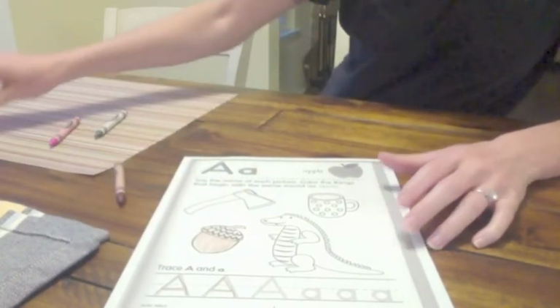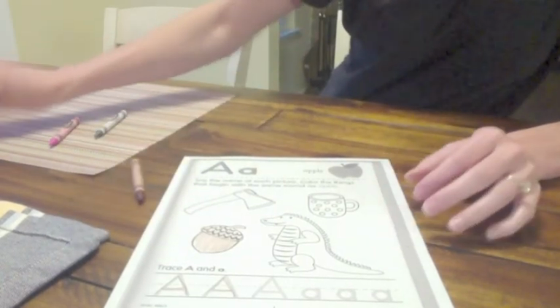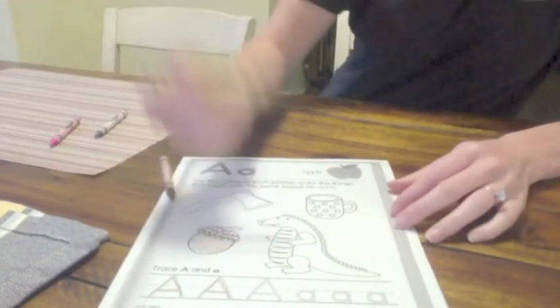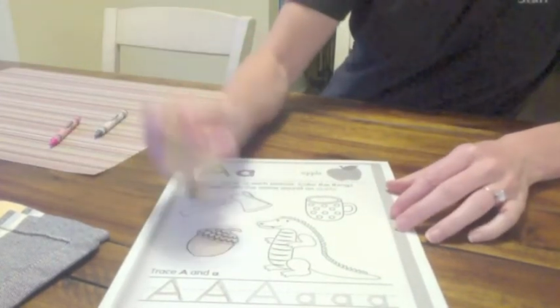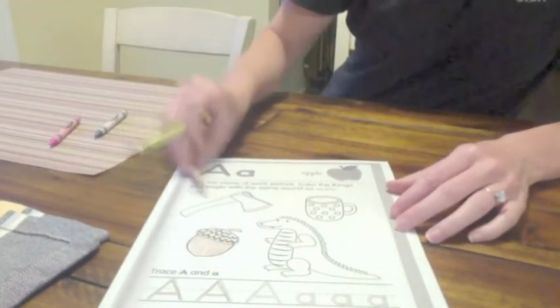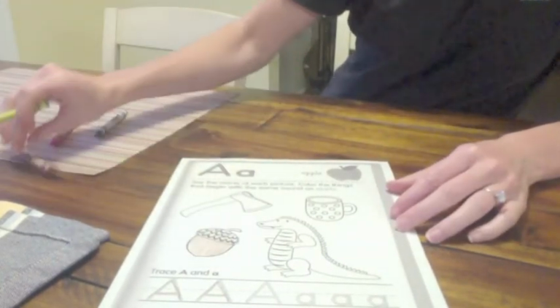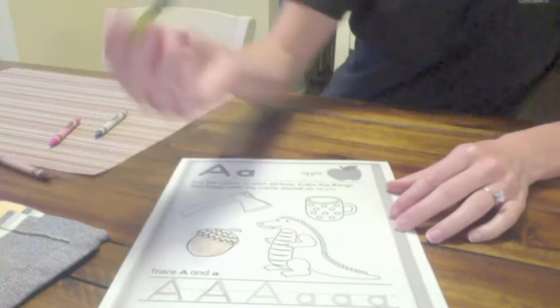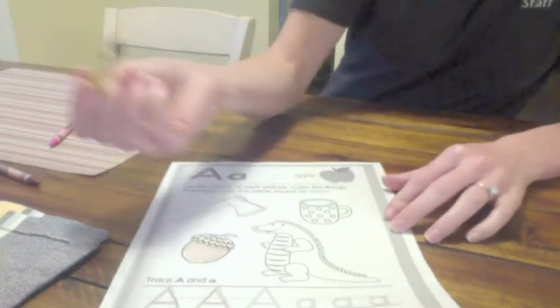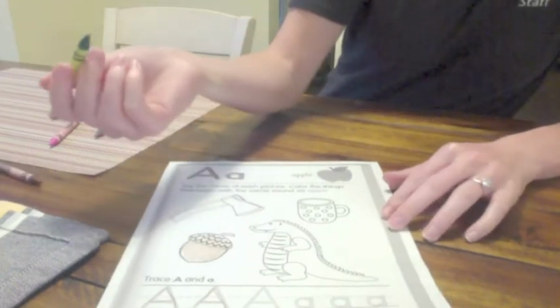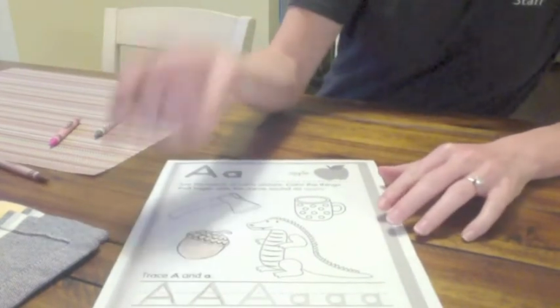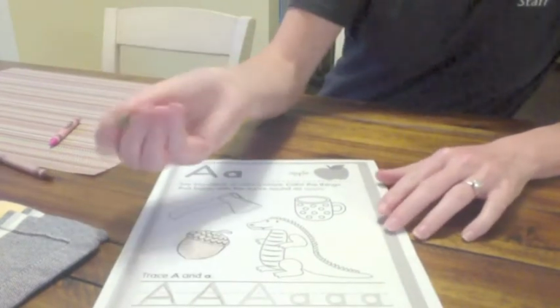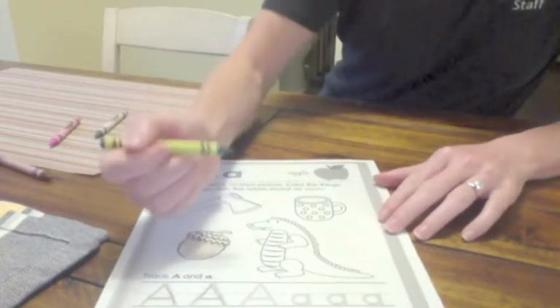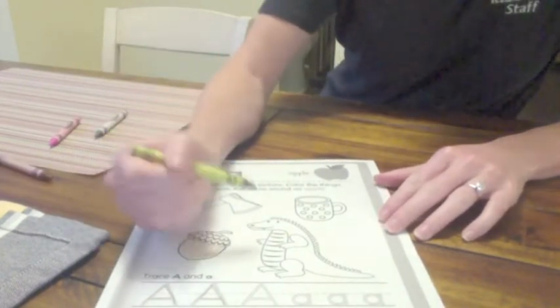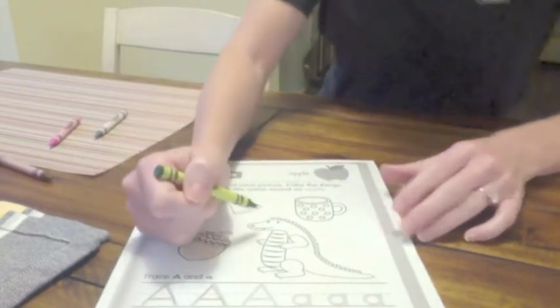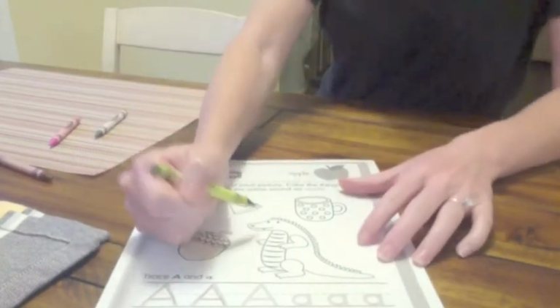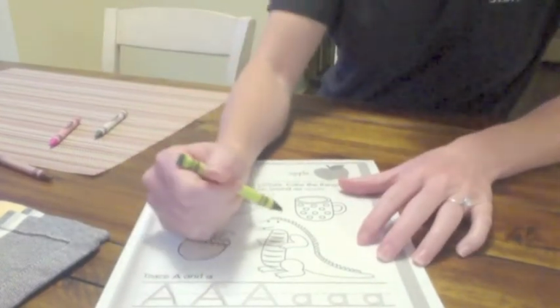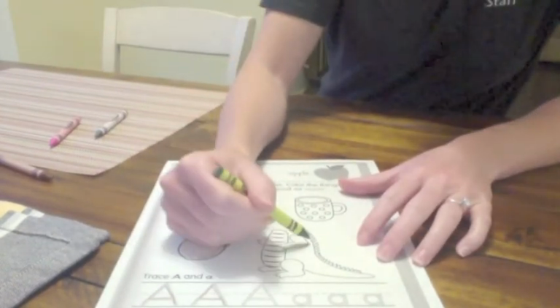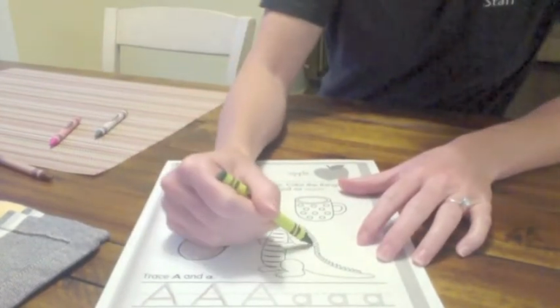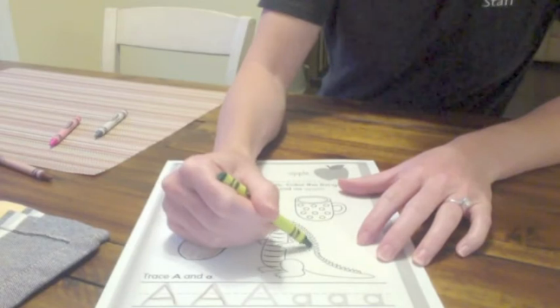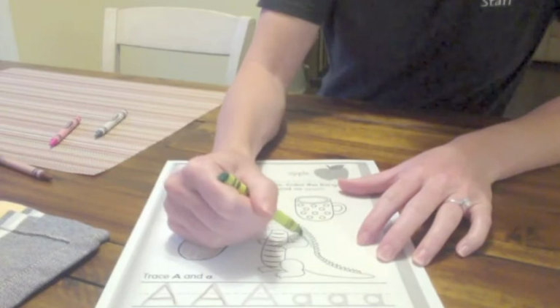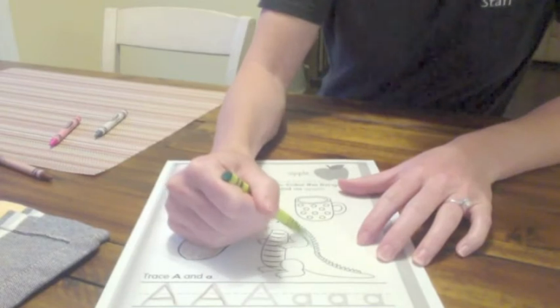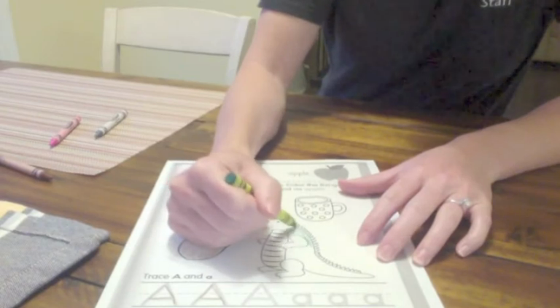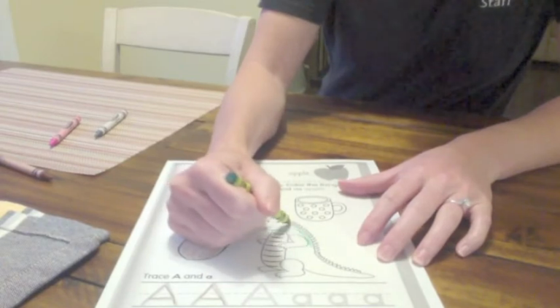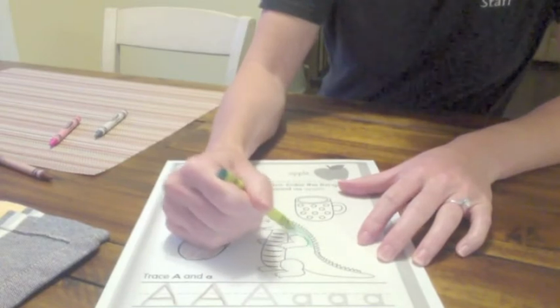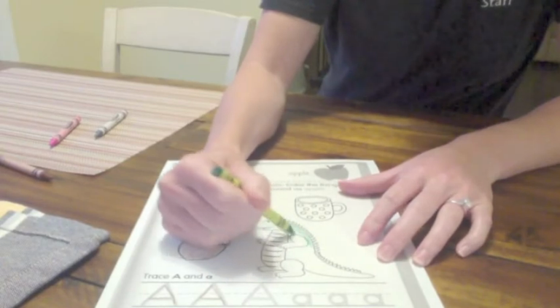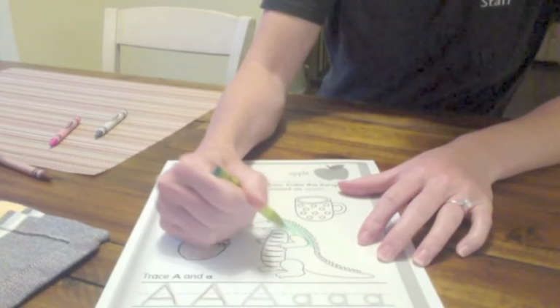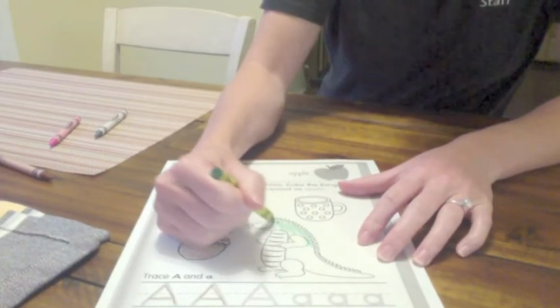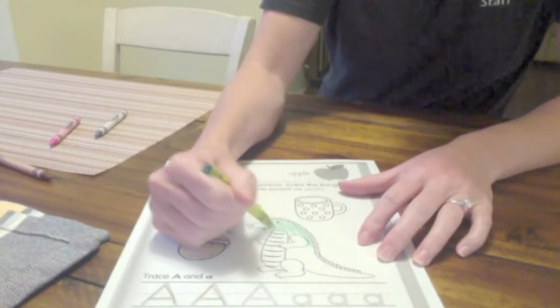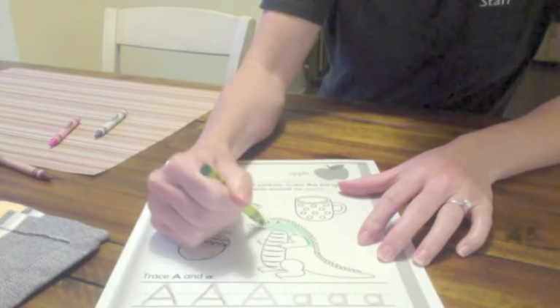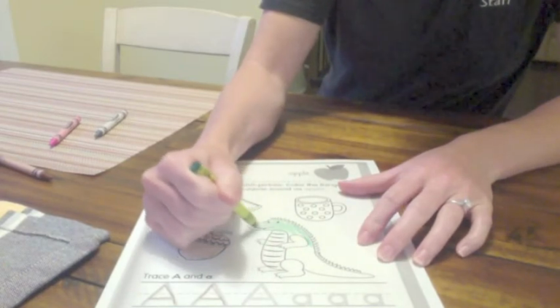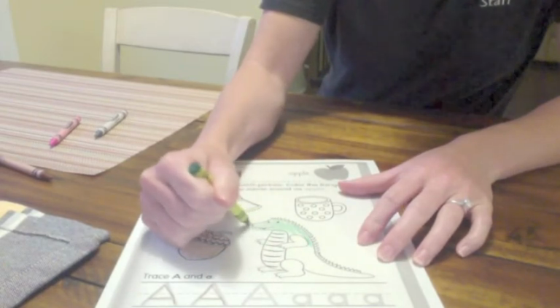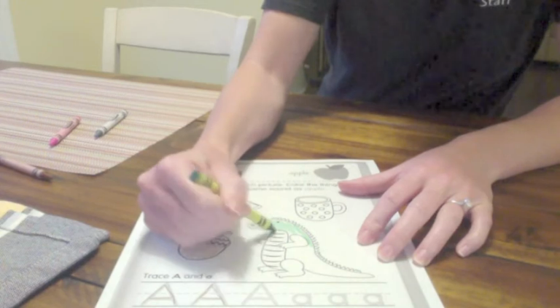Next, we have the alligator. And I'm going to color the alligator green. If you want to color the alligator green, you can color green as well. I'm going to color the alligator green.